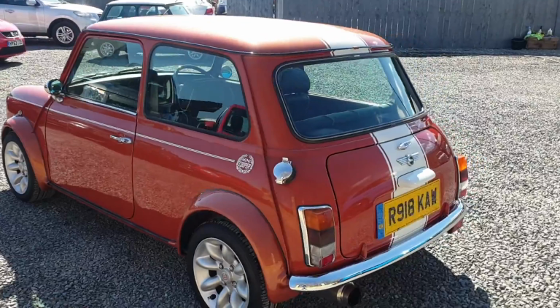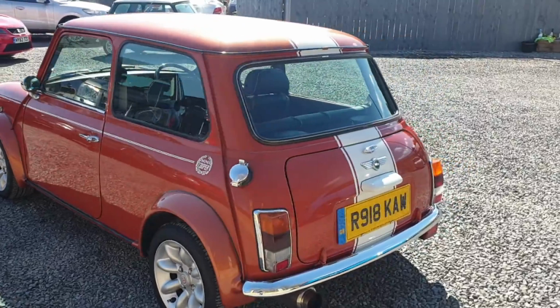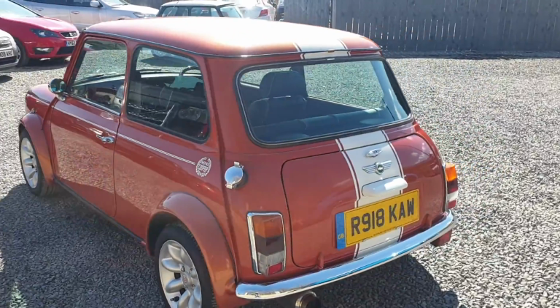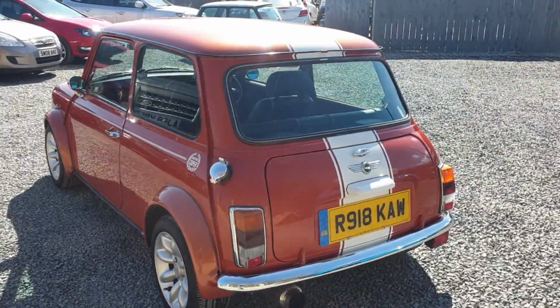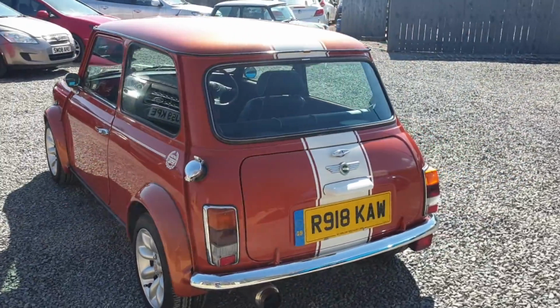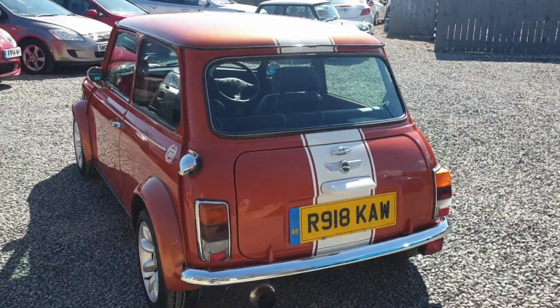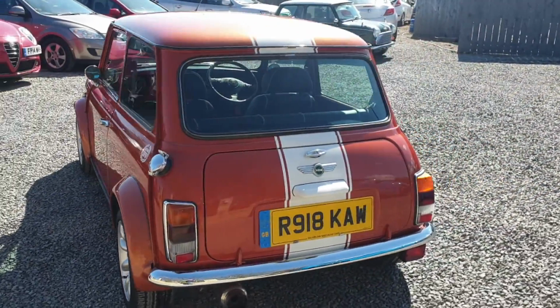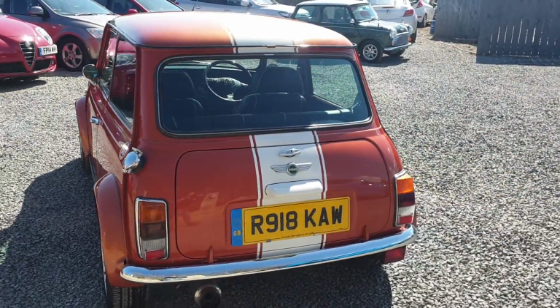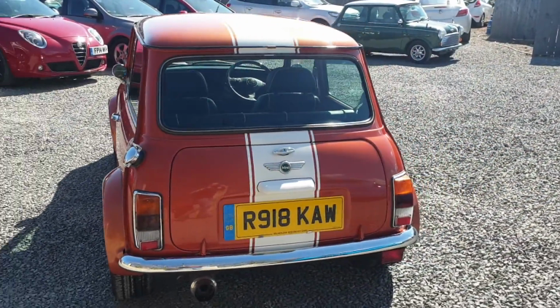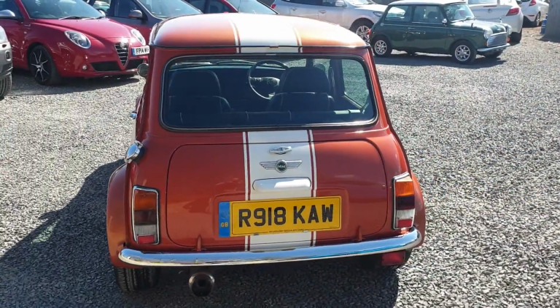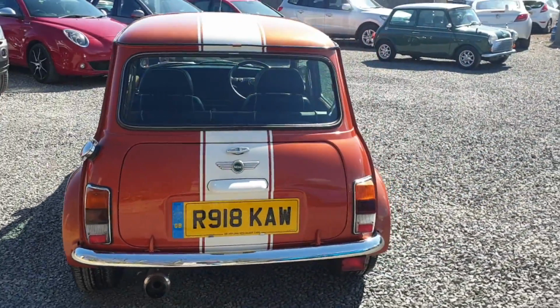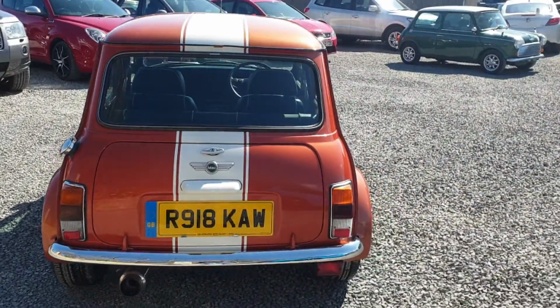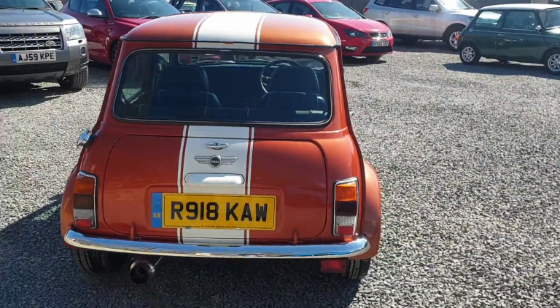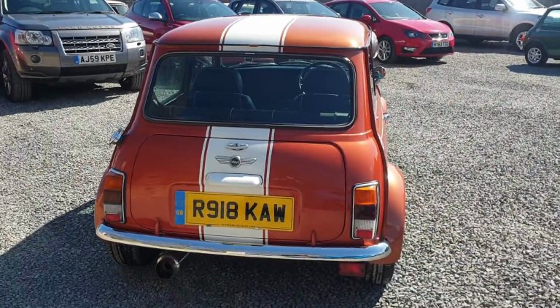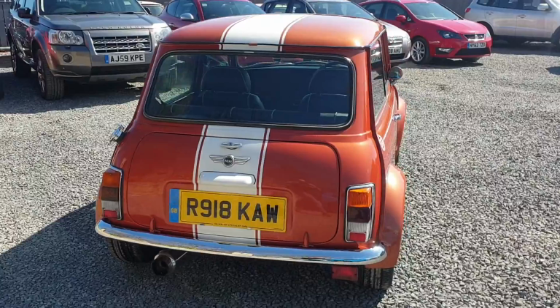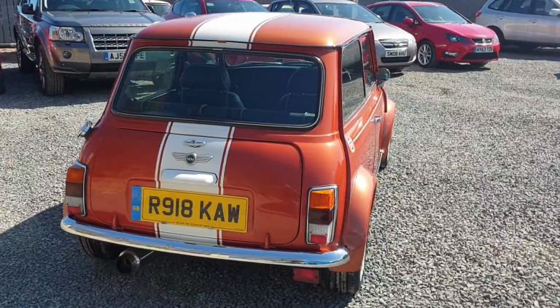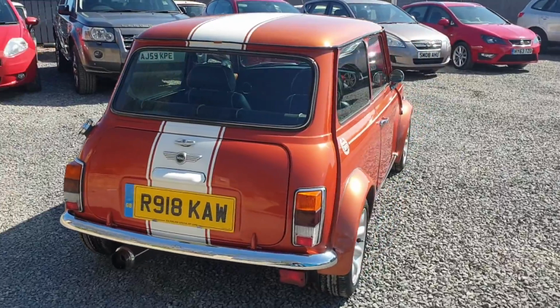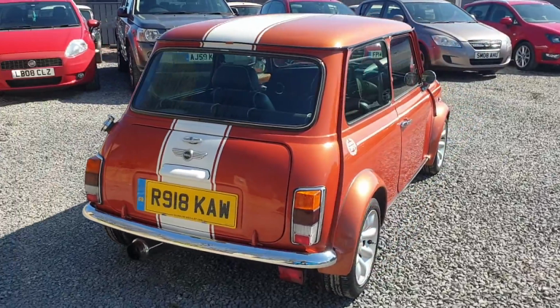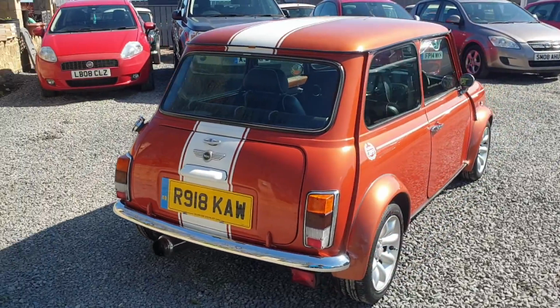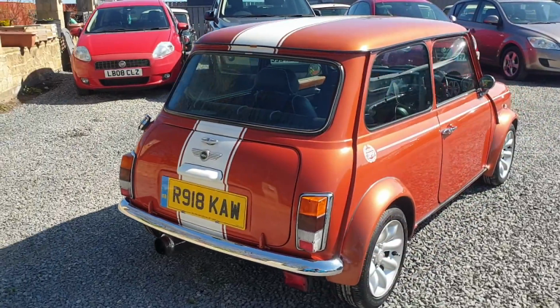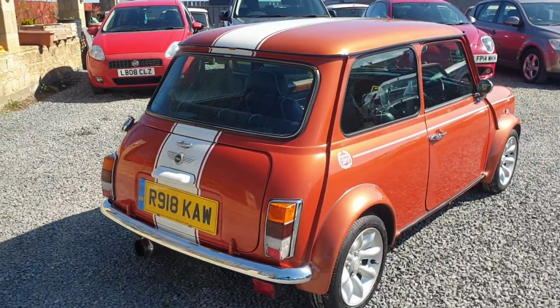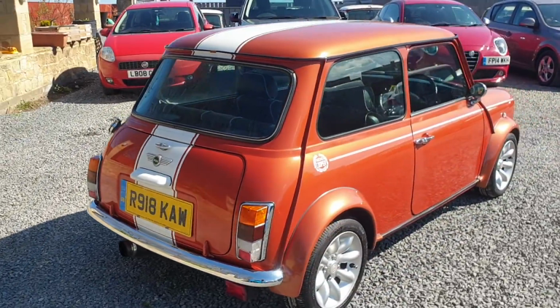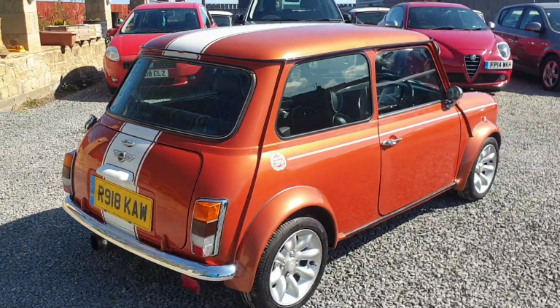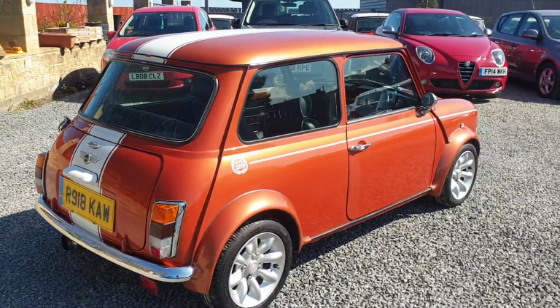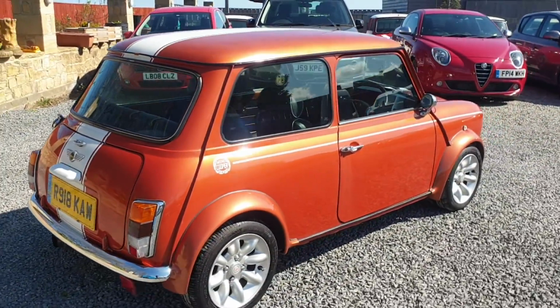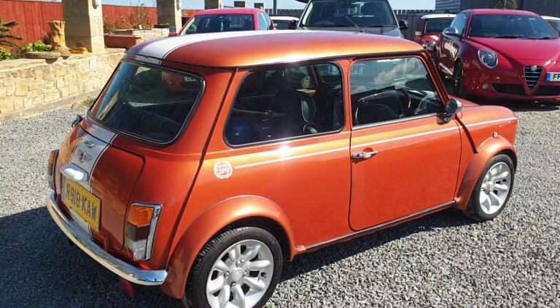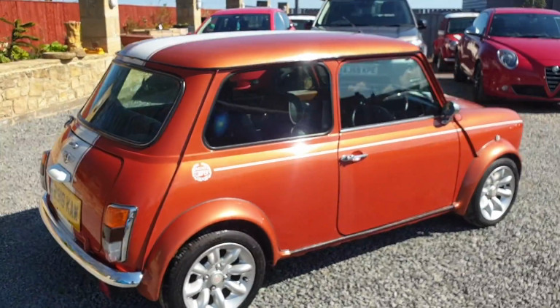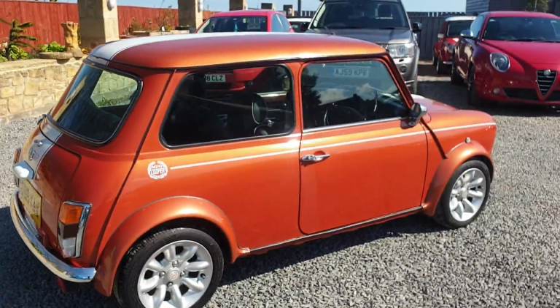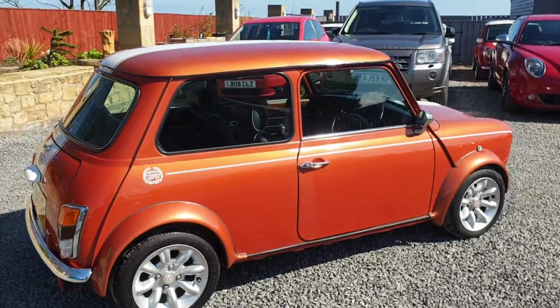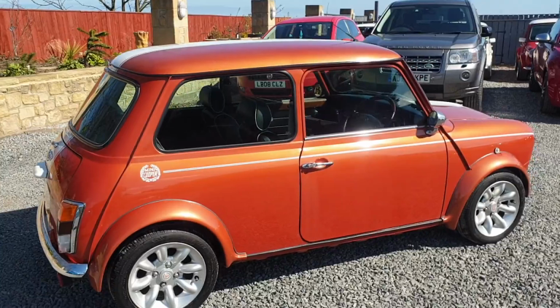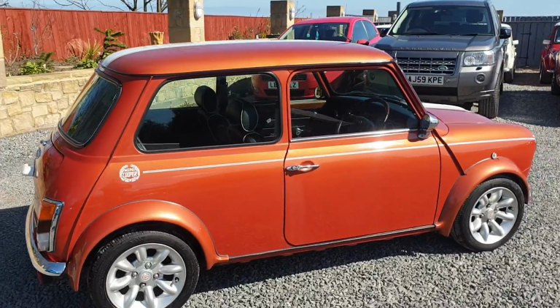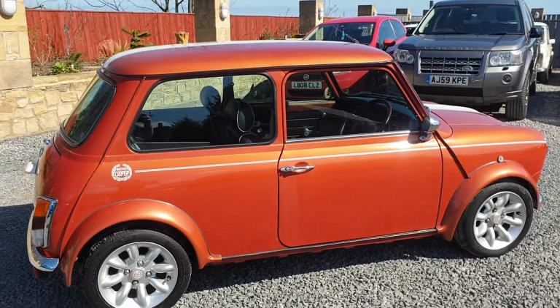It really shows in the car's bodywork. The Japanese import Minis were still made in the same UK Longbridge factory, then exported over to Japan, where the car has since been imported back over.